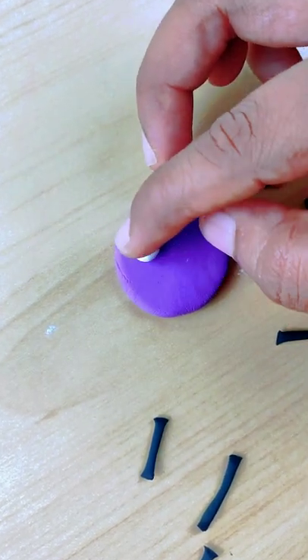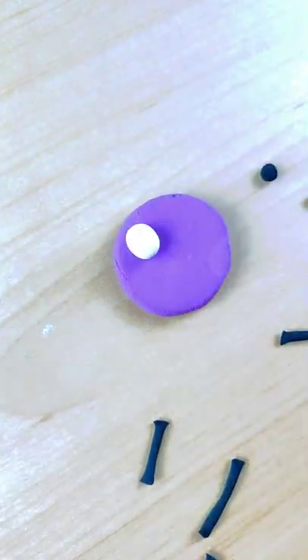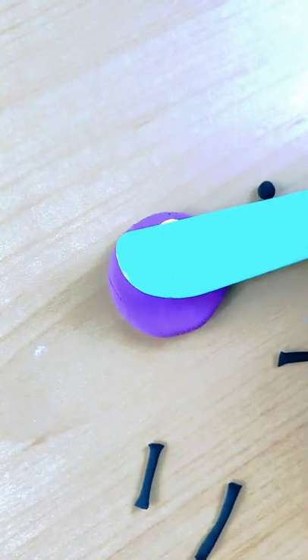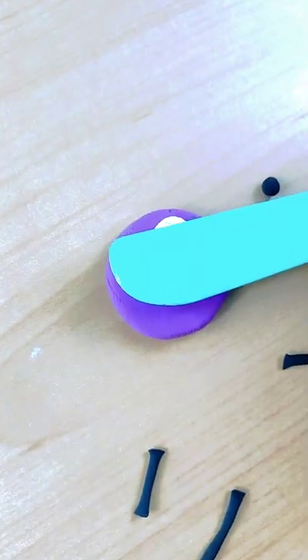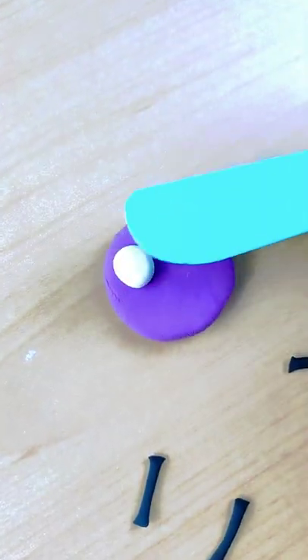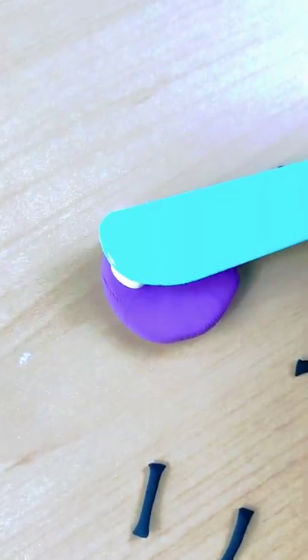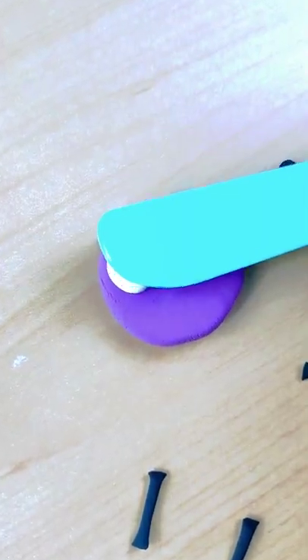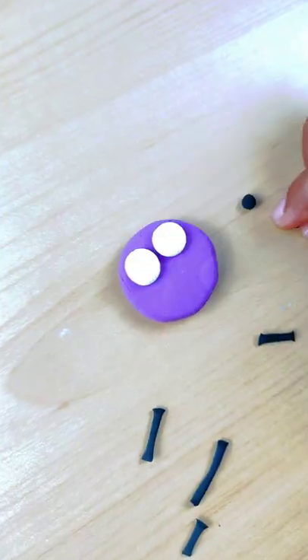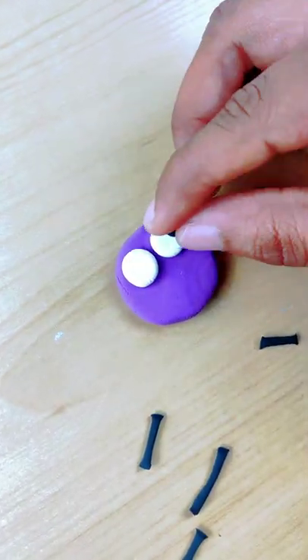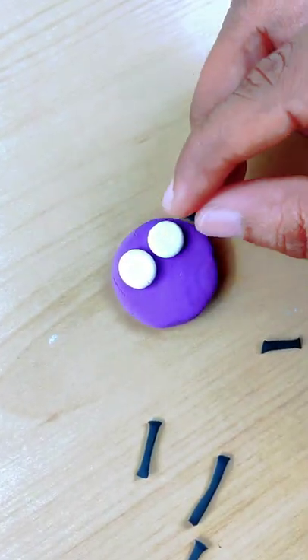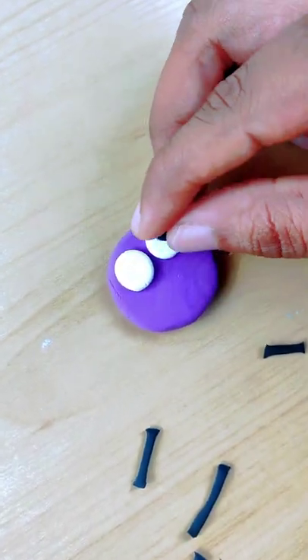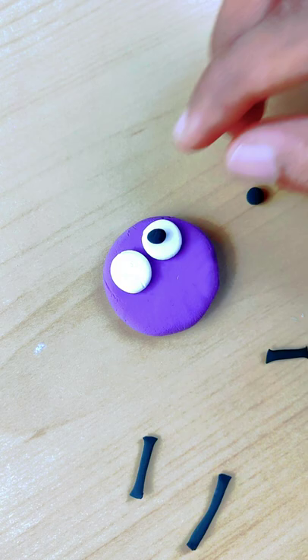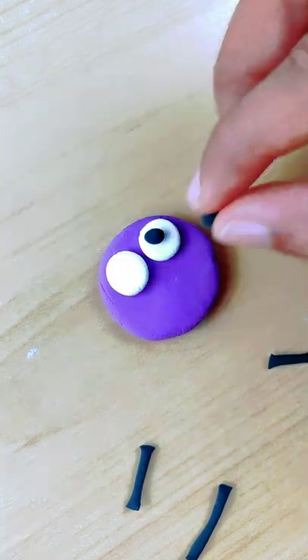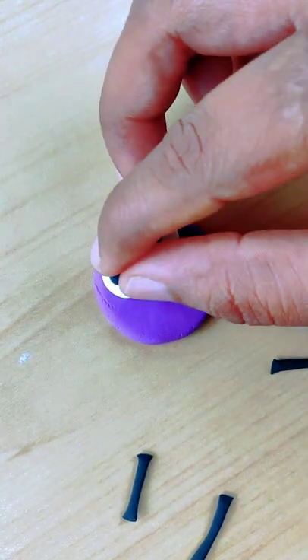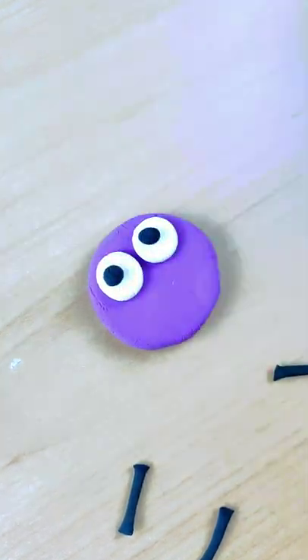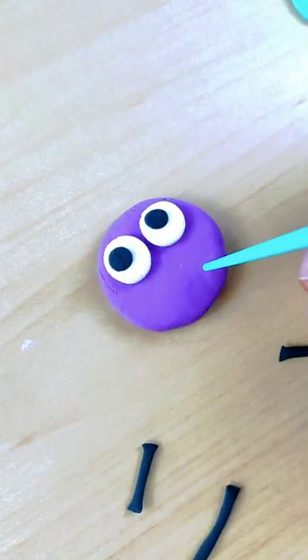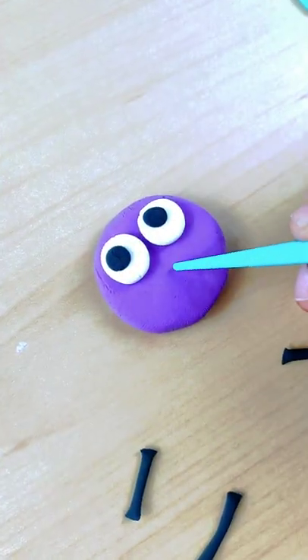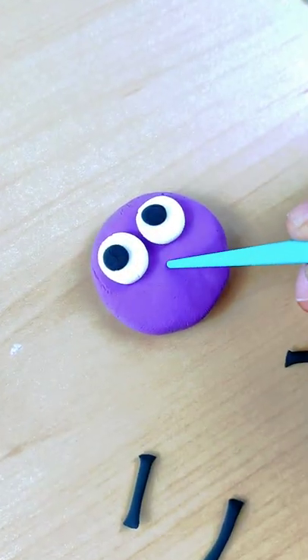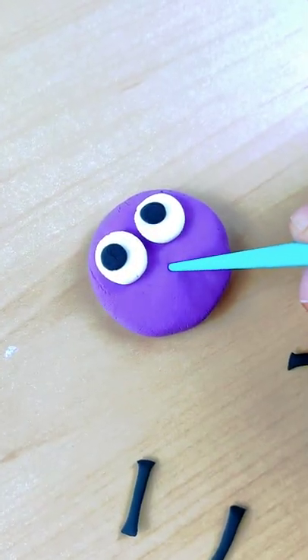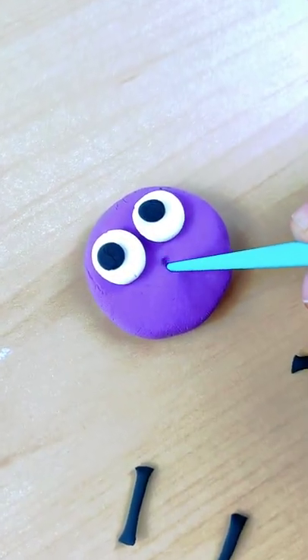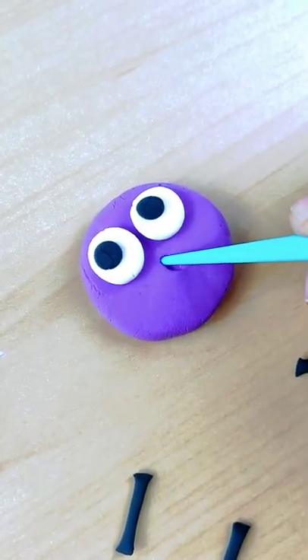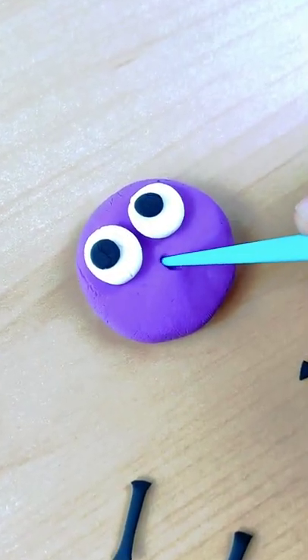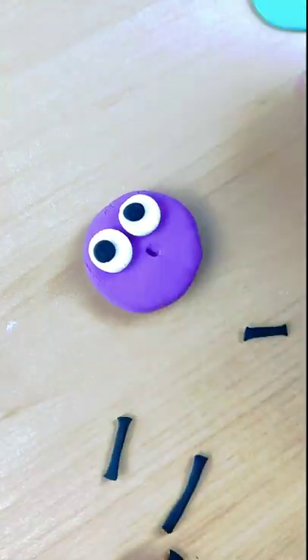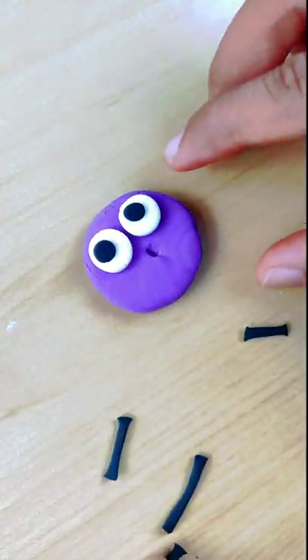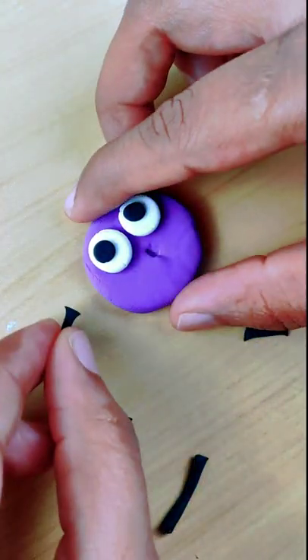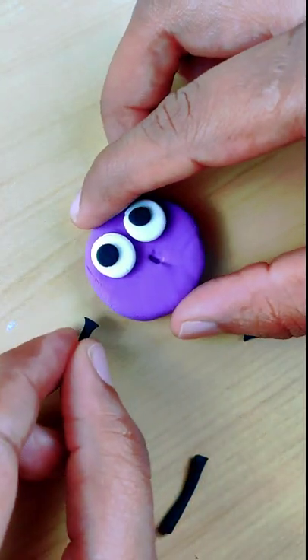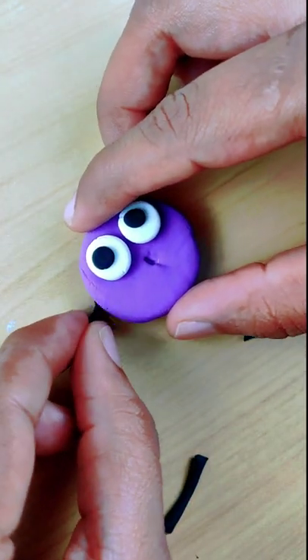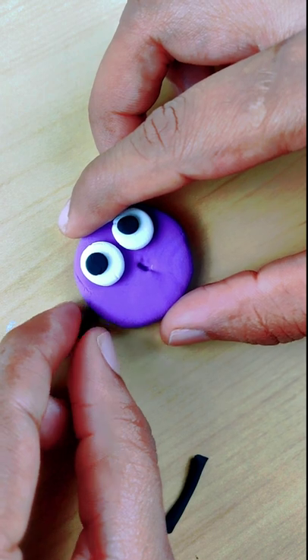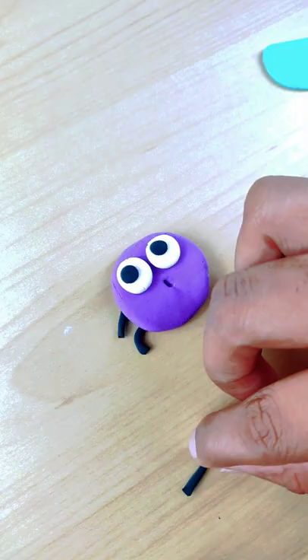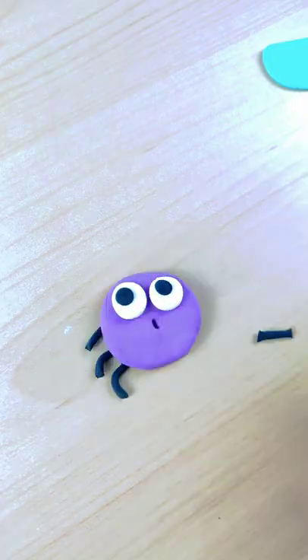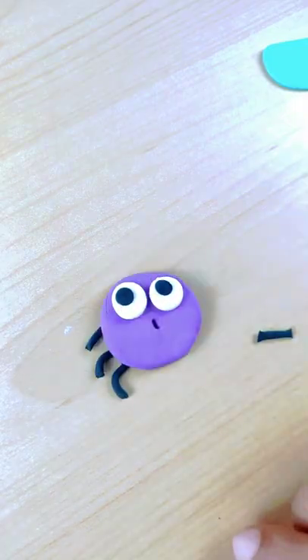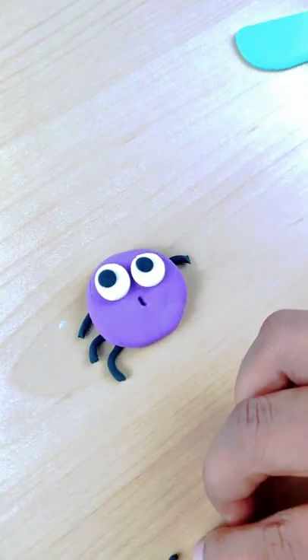So, we've already understood what we are making. This confused spider — it's so cute, I can tell you. So, what do I call this spider?